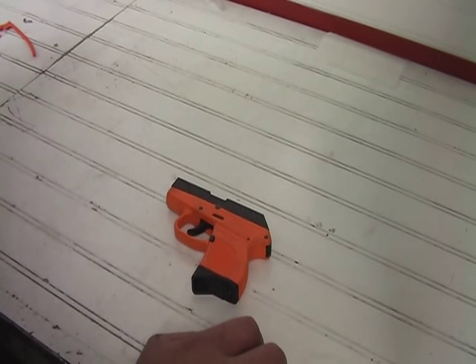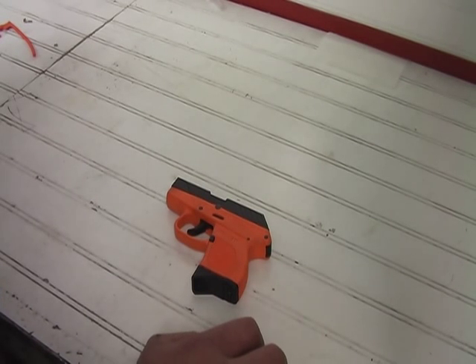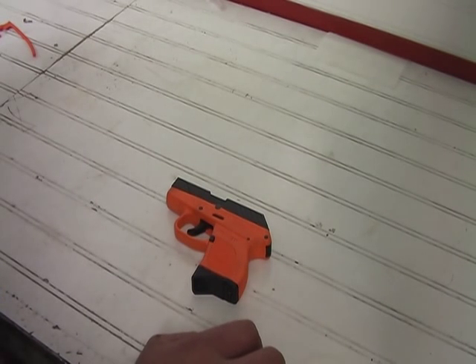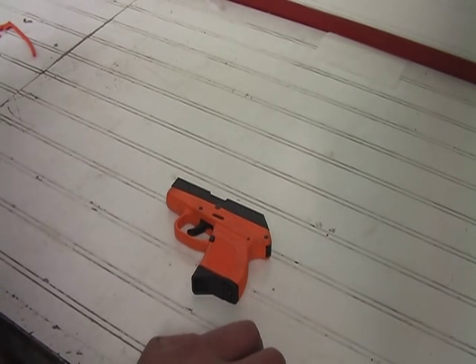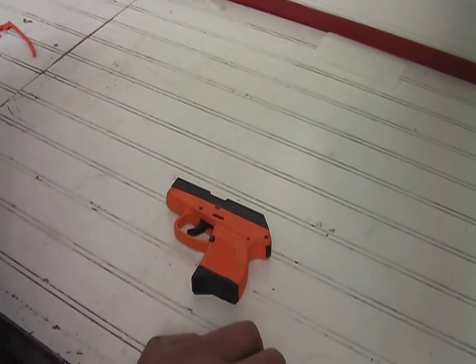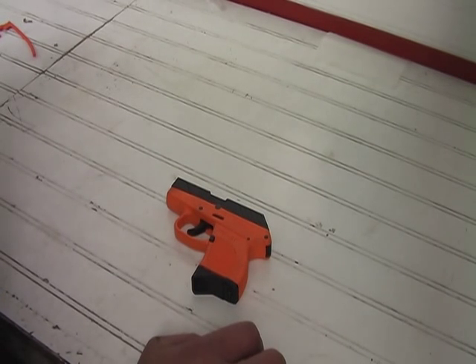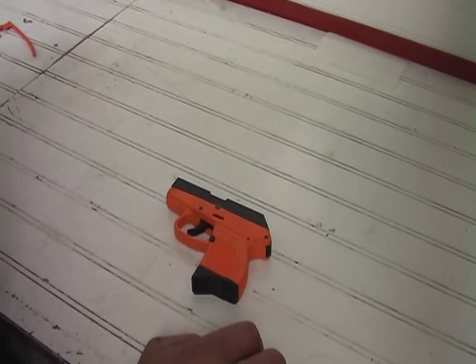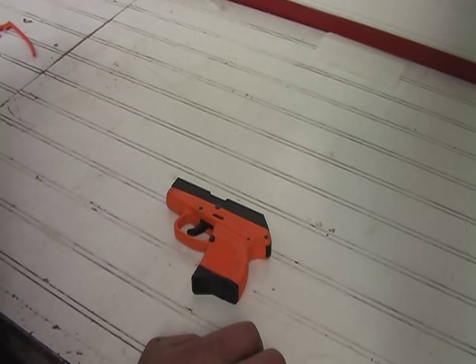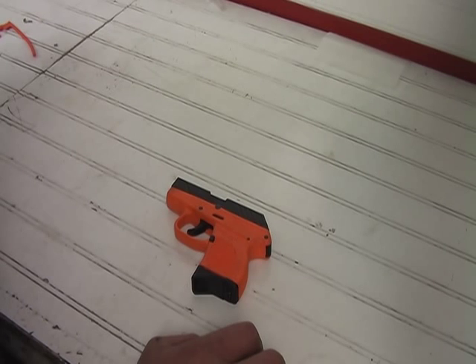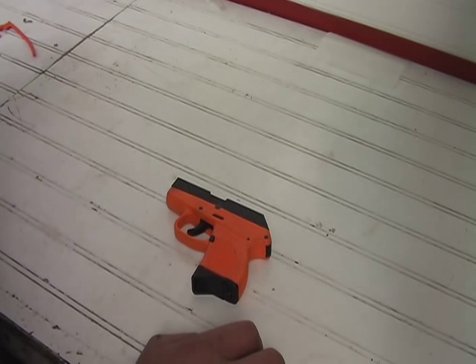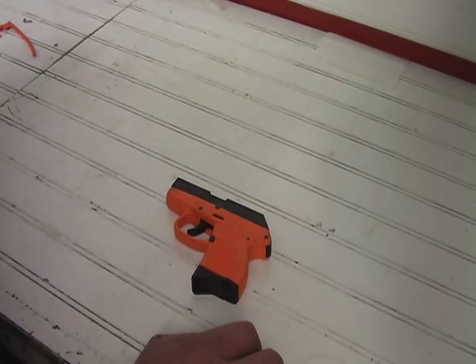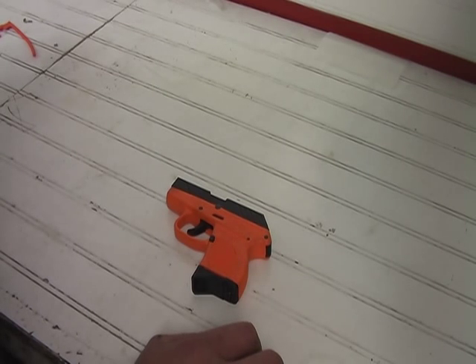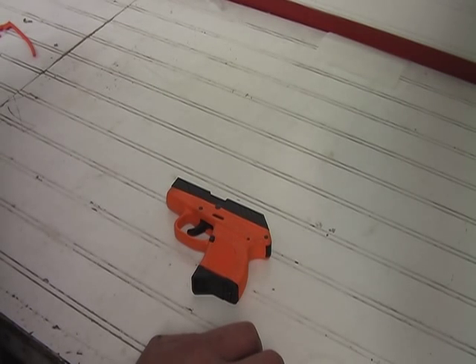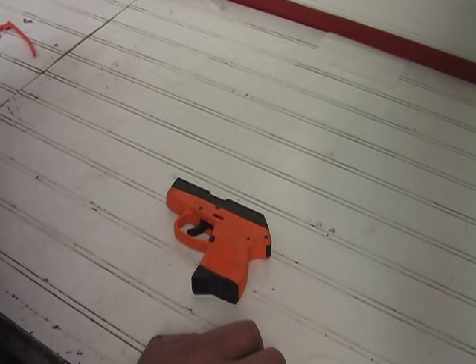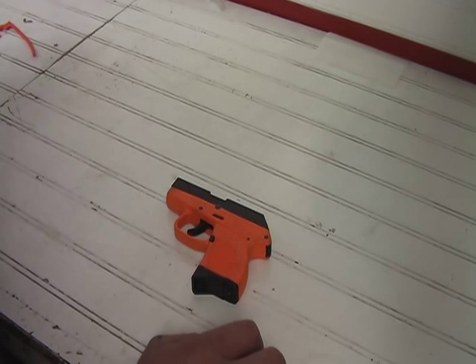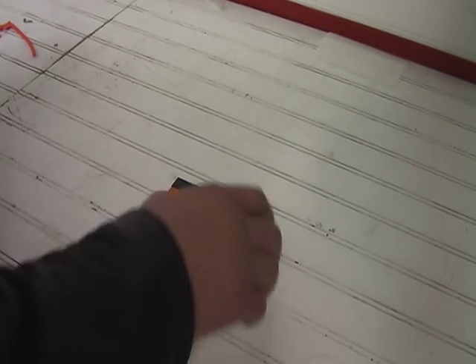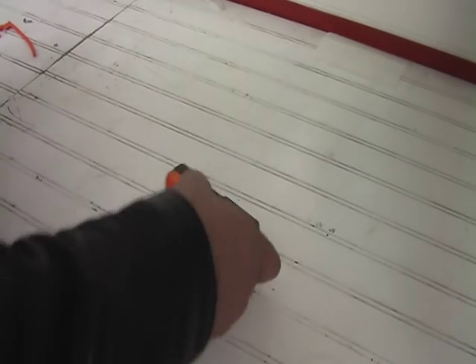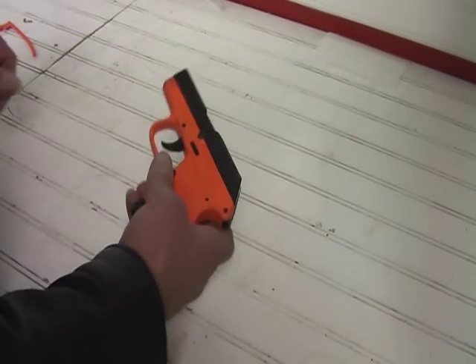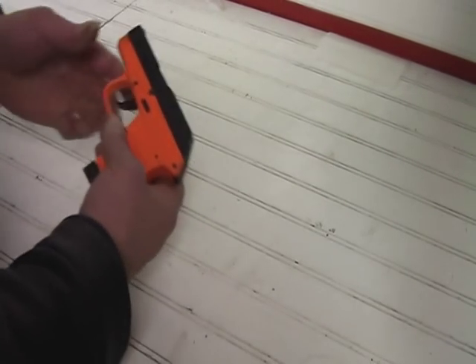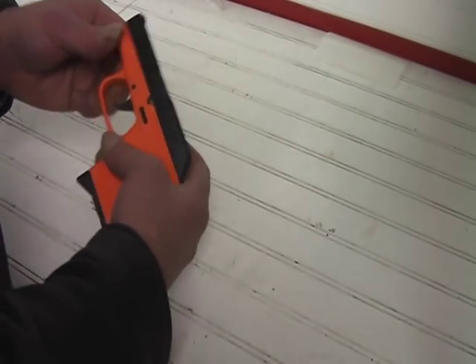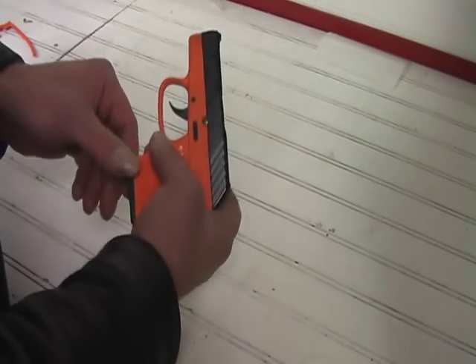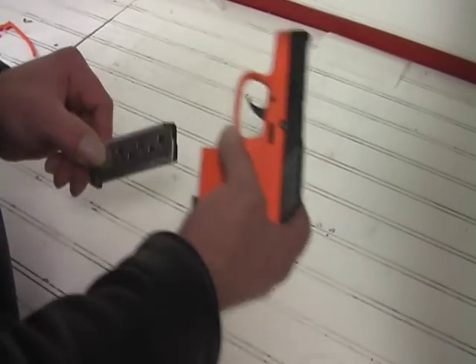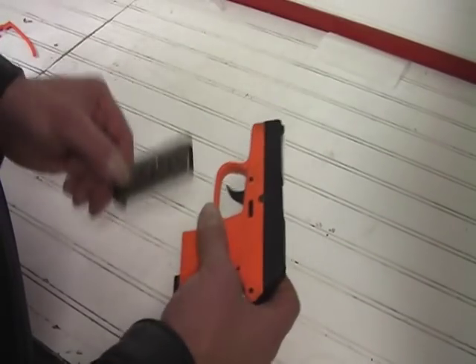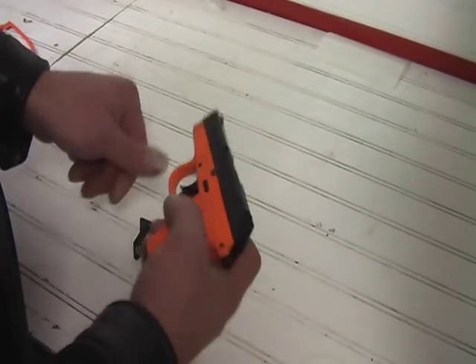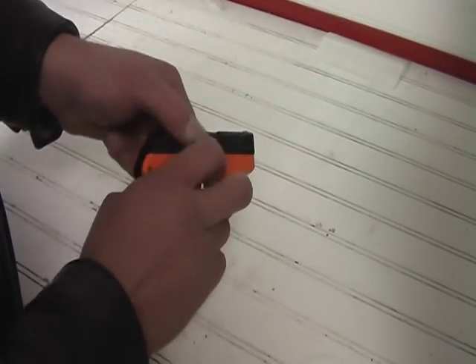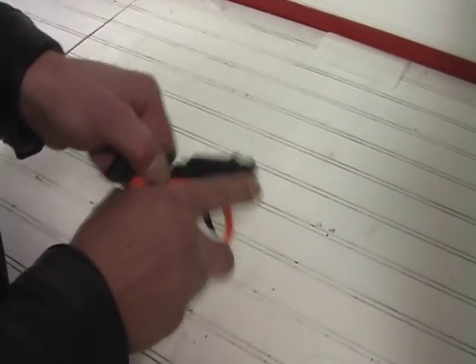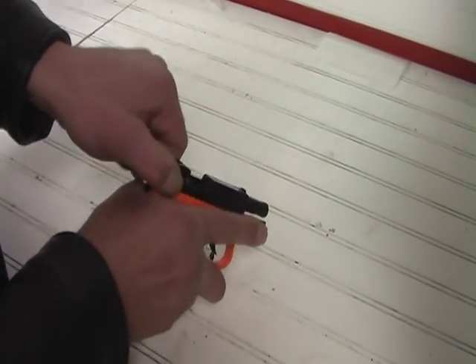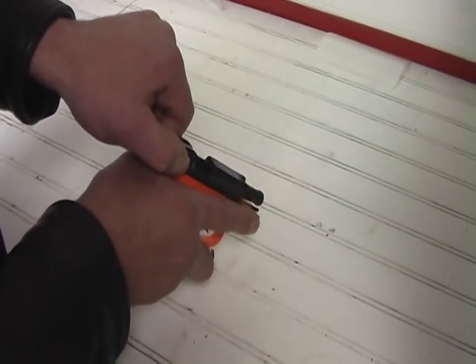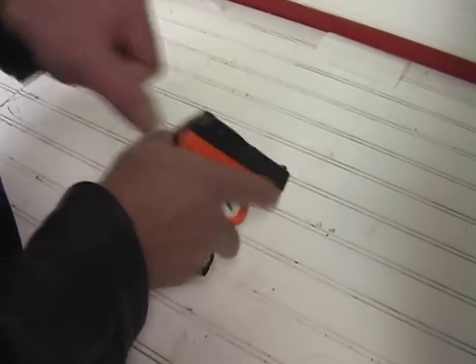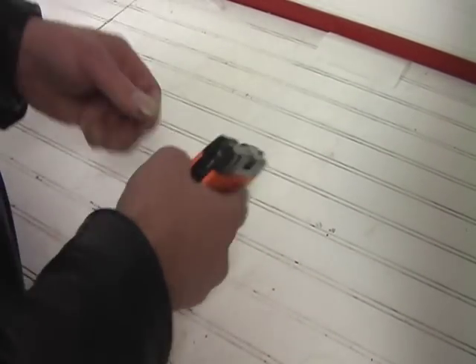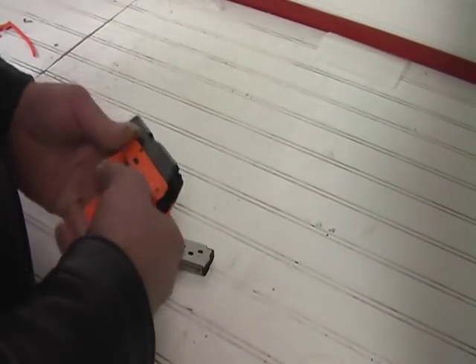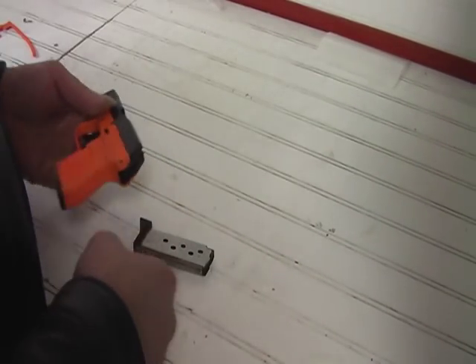We're going to go over the disassembly and reassembly of our Hellcat firearm. It's a very simple process. First thing you want to do, make sure that it's unloaded. Safety first, always.